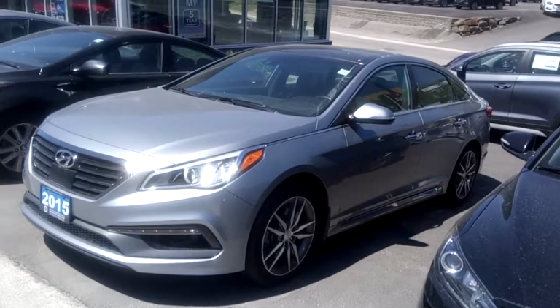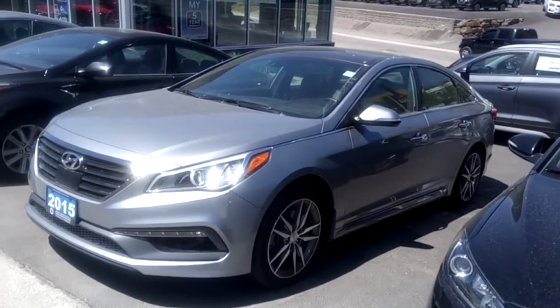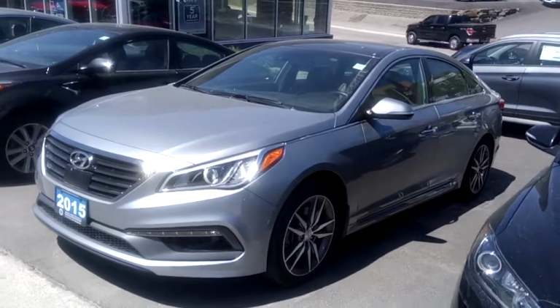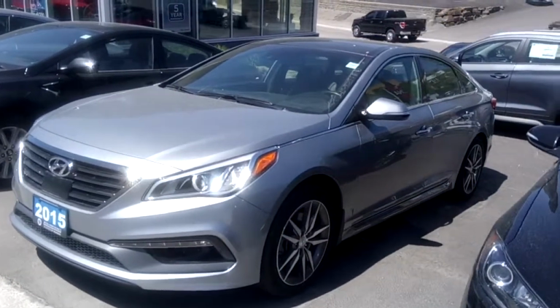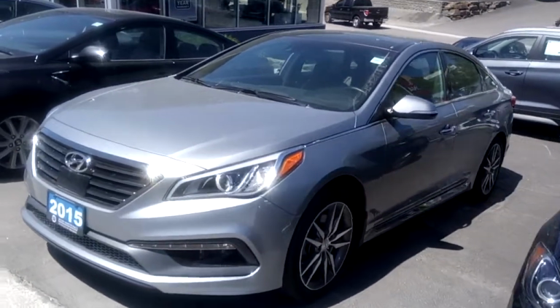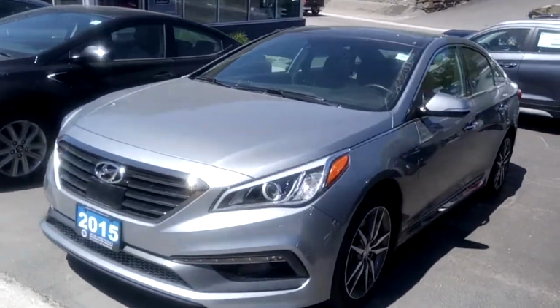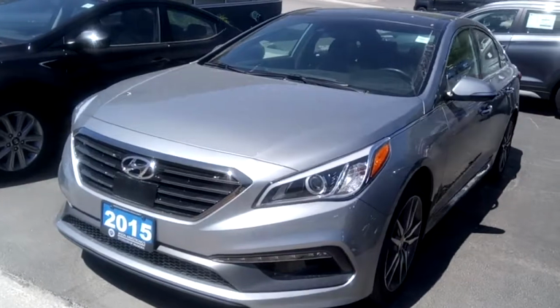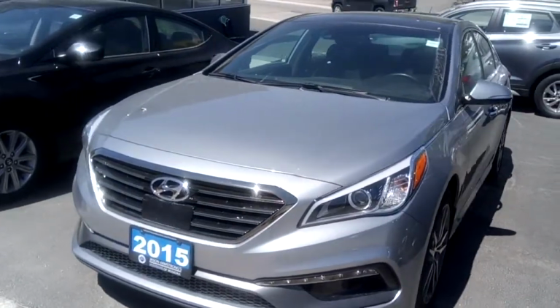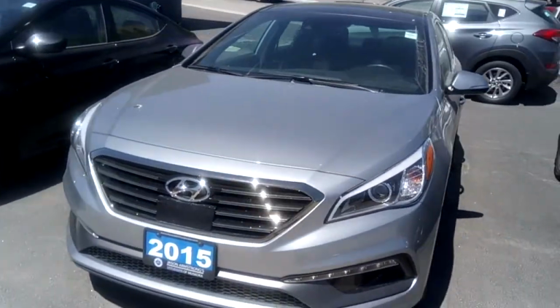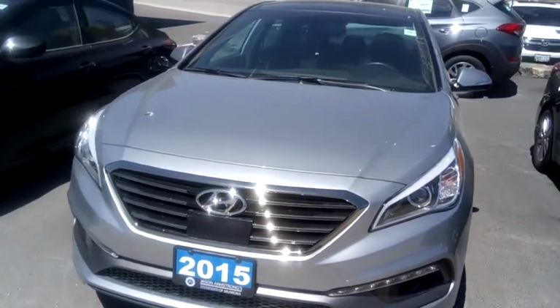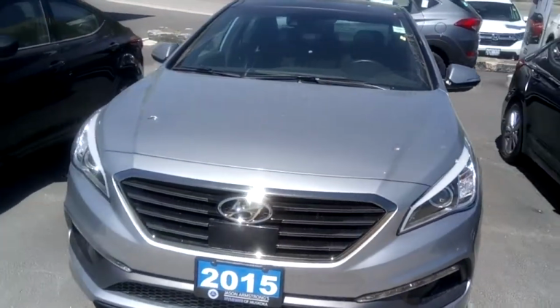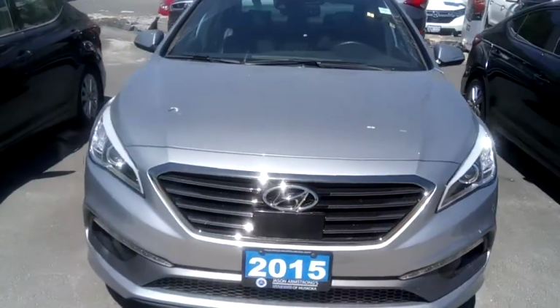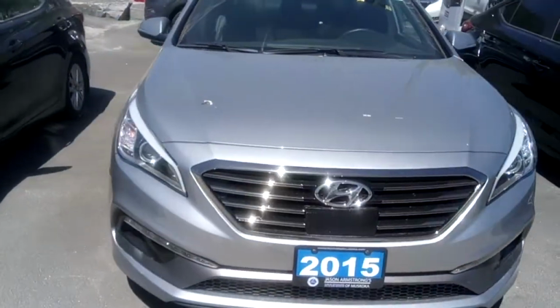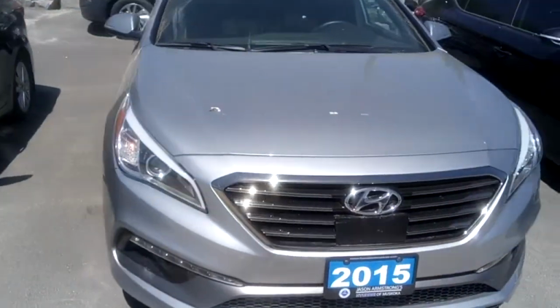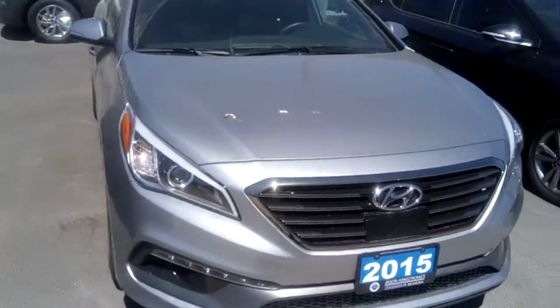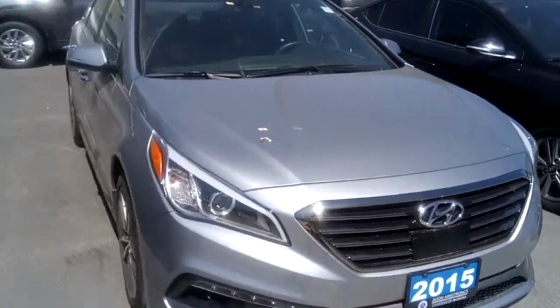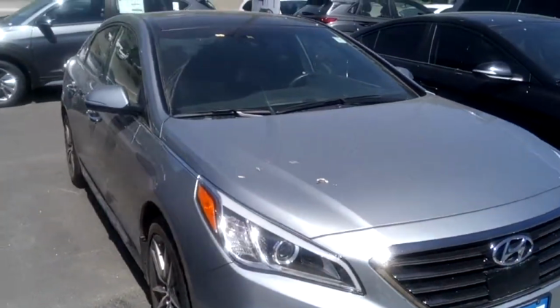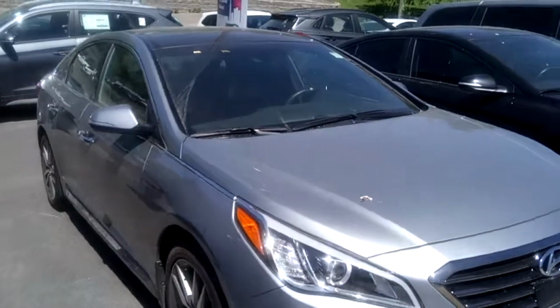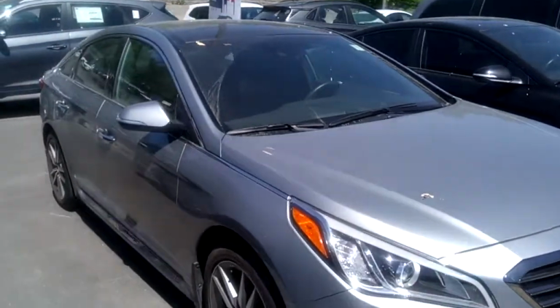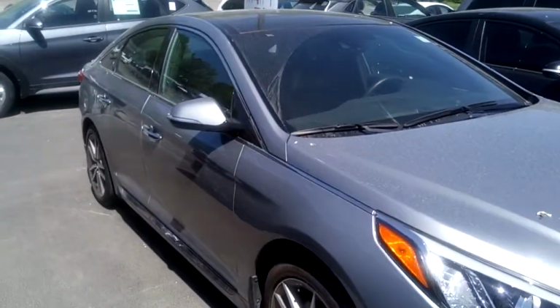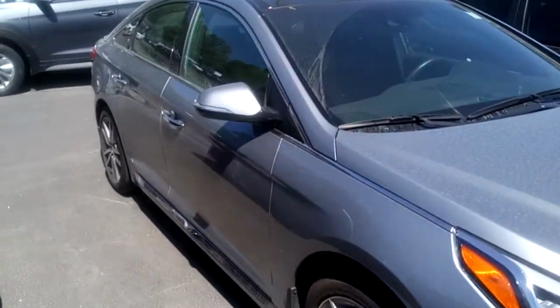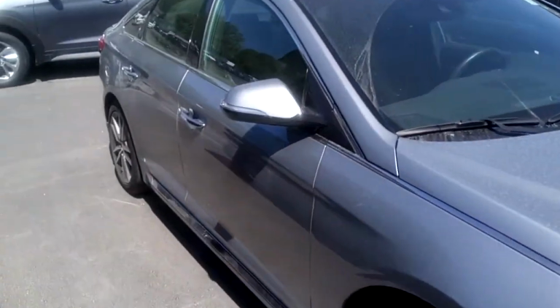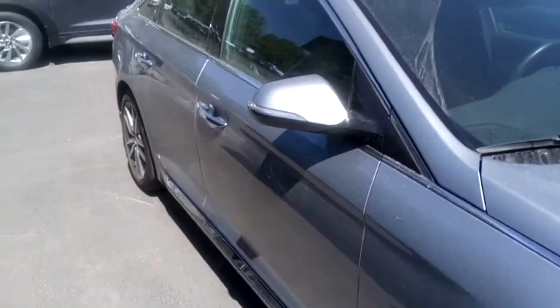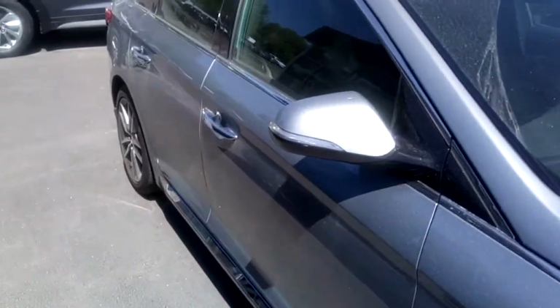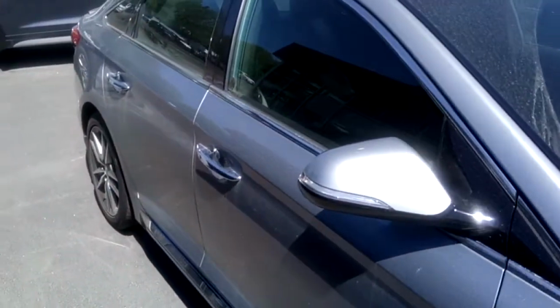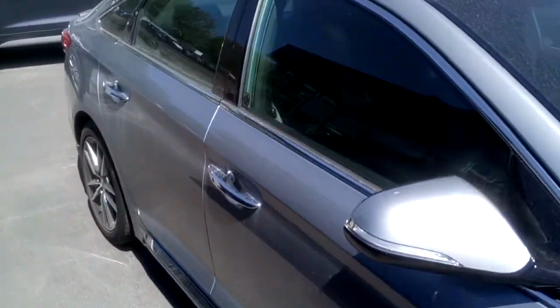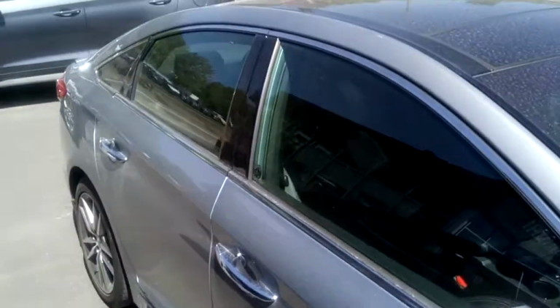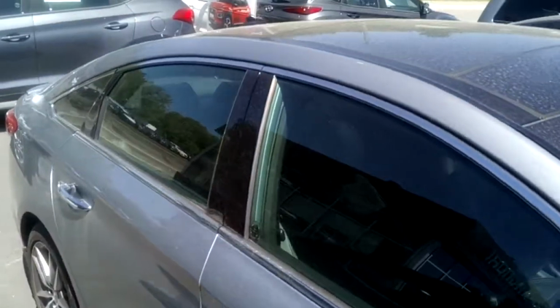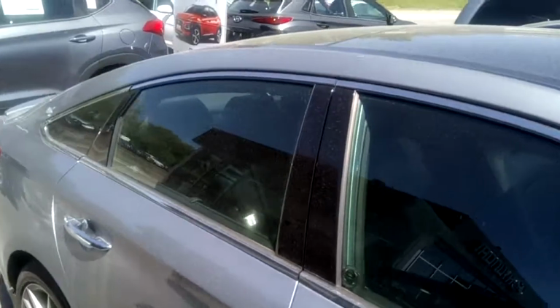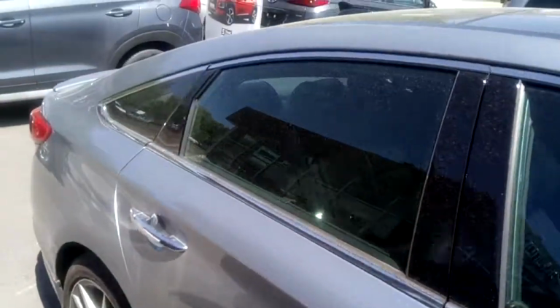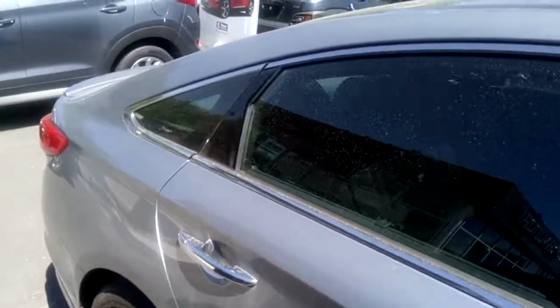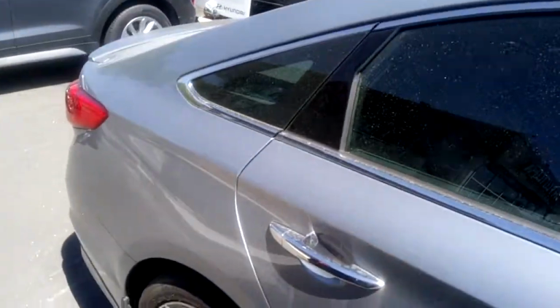Hi, this is Timothy Peden with Hyundai of Muskoka. Today I have a 2015 Hyundai Sonata — it's our sport model. This one's gray with a black leather interior. It does have a bit of pollen on it, so please bear in mind it could use a cleaning.